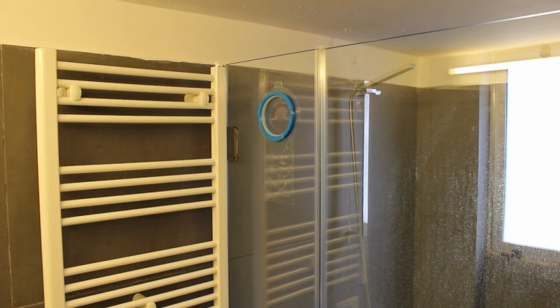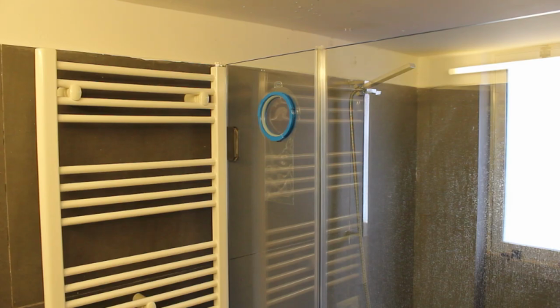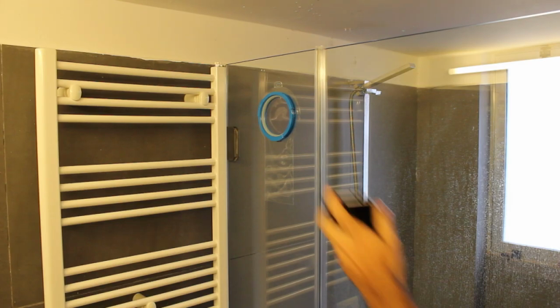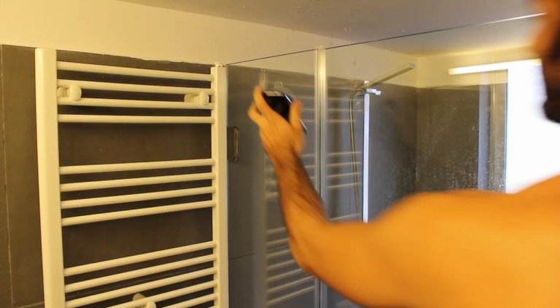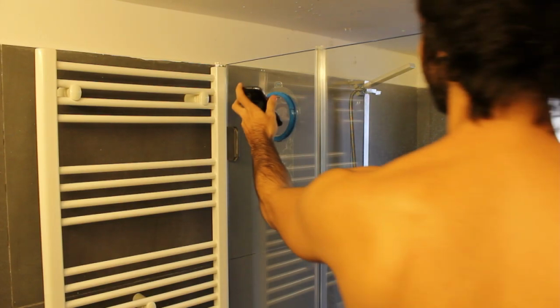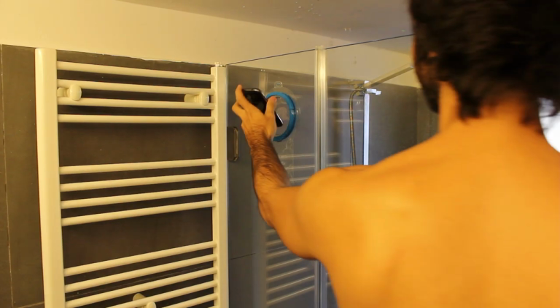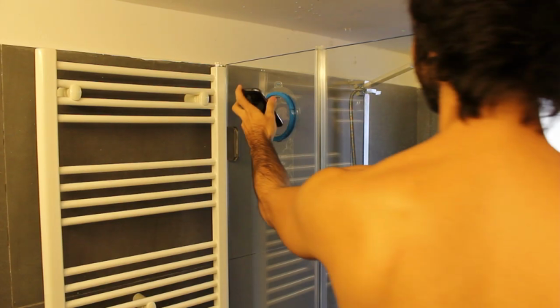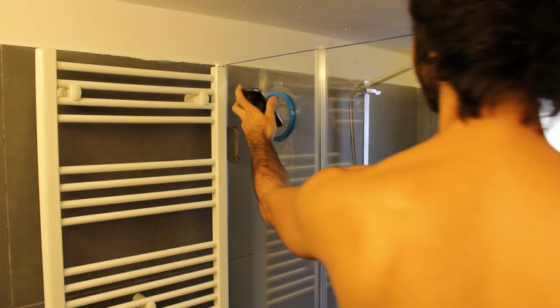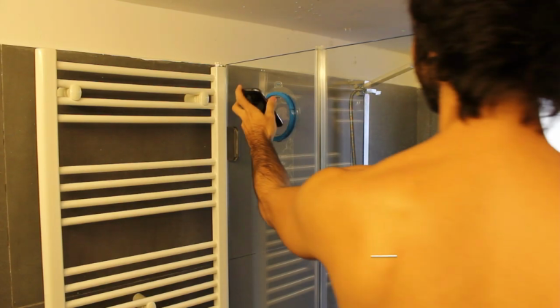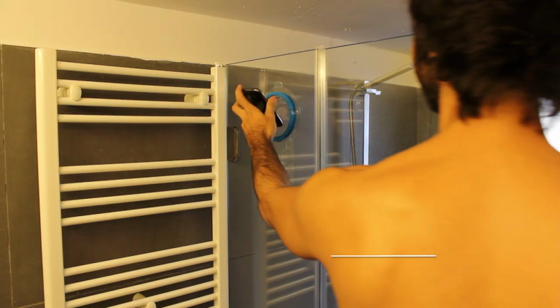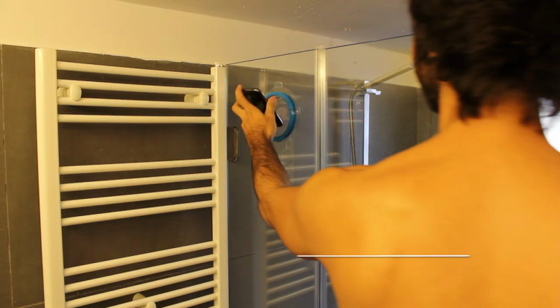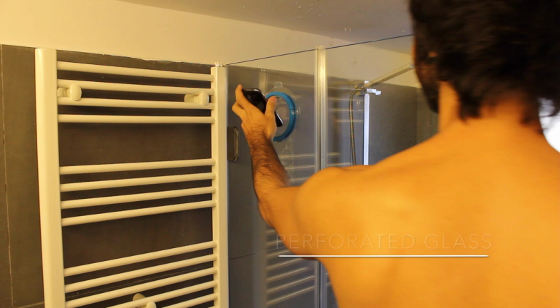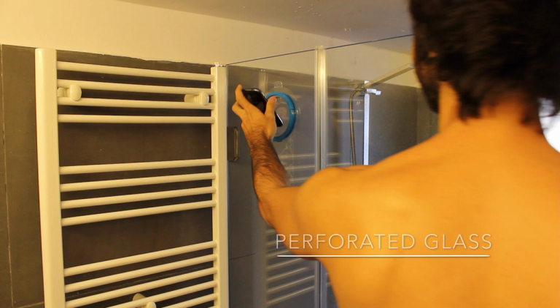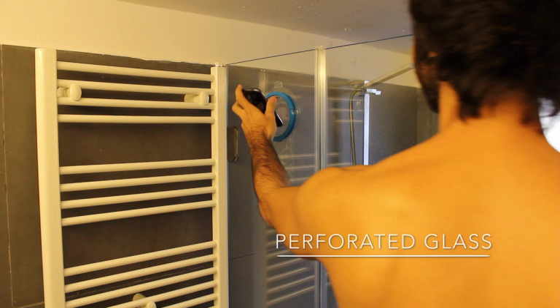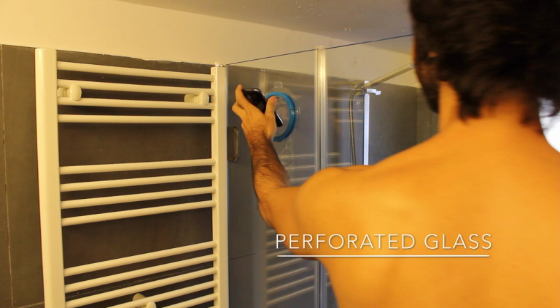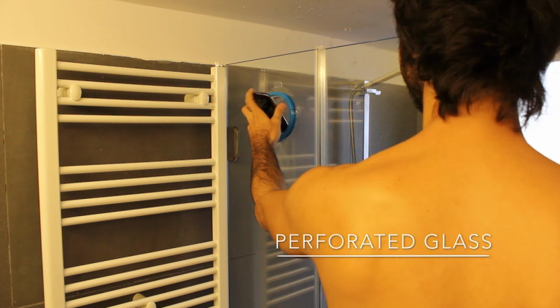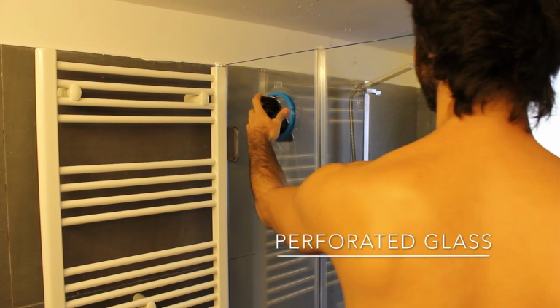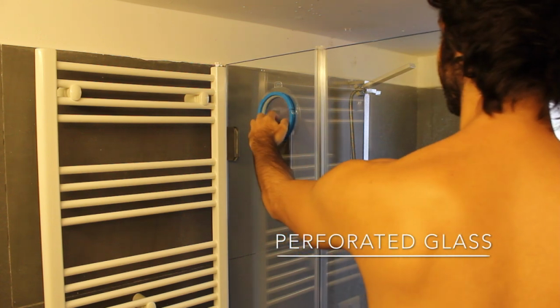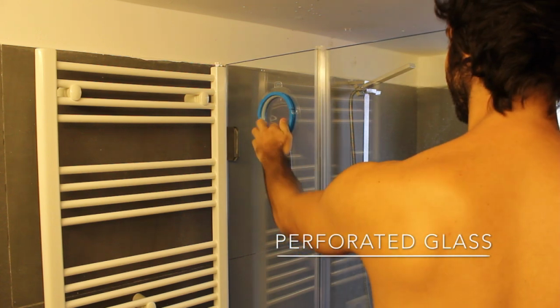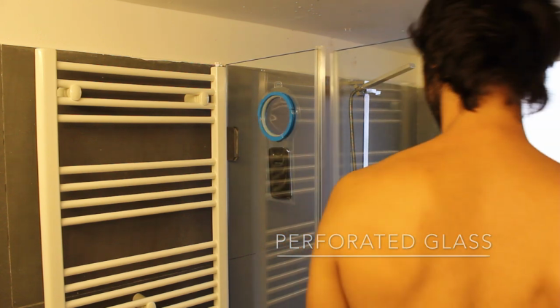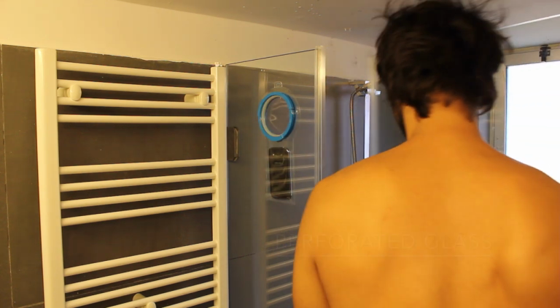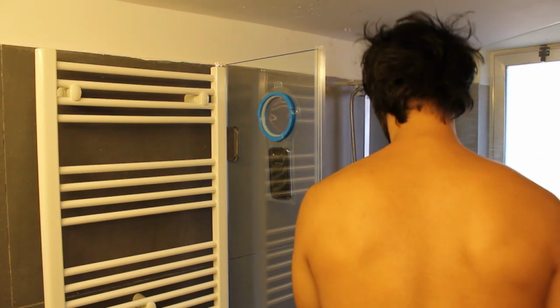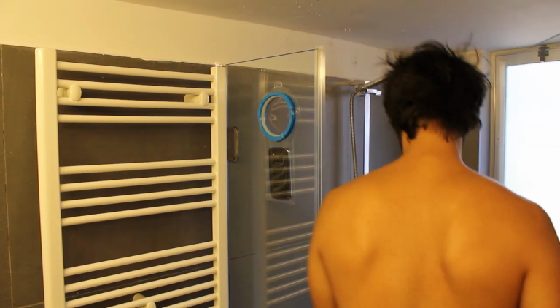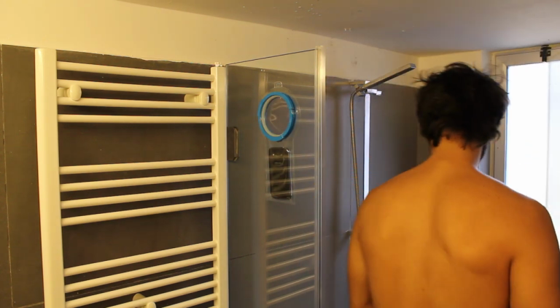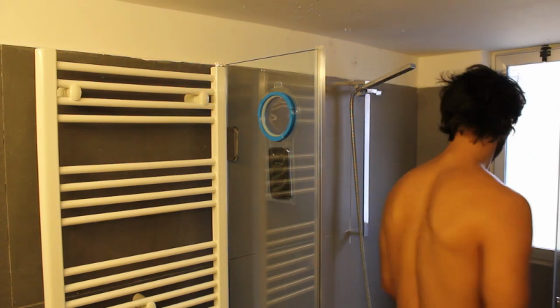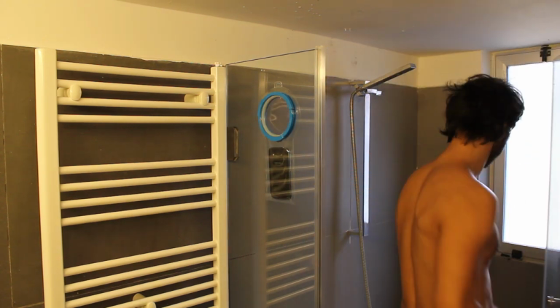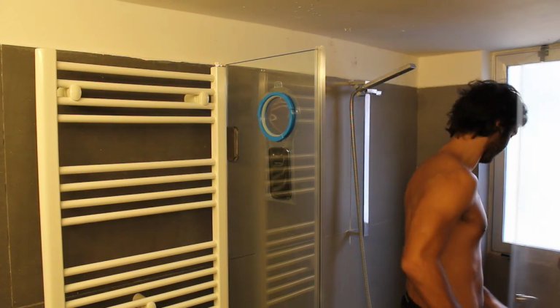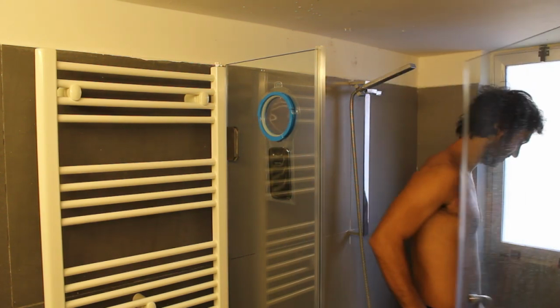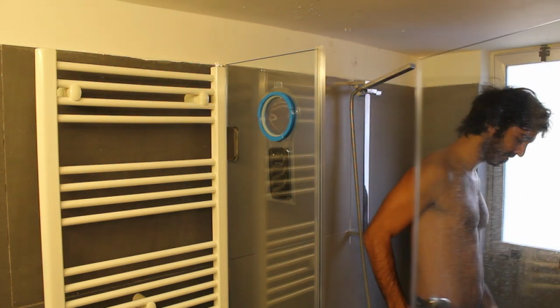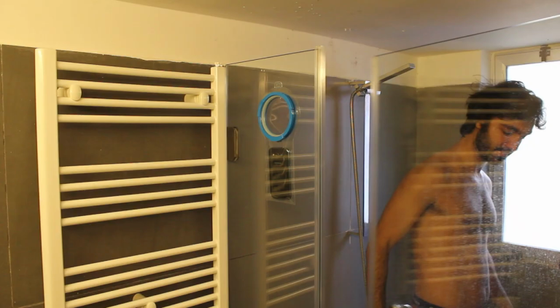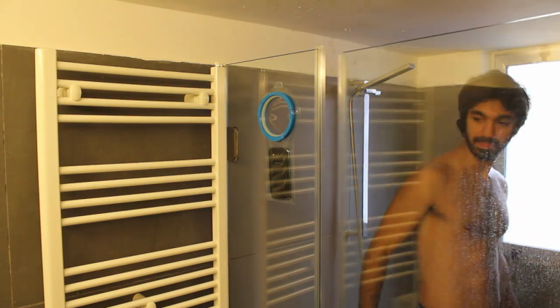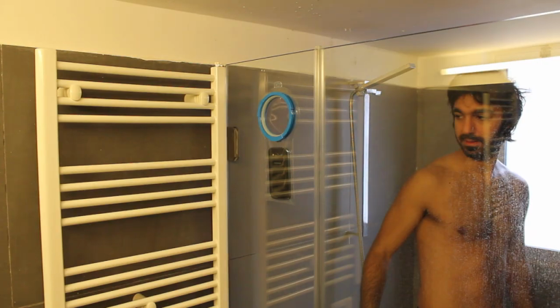Even if you decide to upgrade your shower curtain to a glass pane, you could always ask the glass manufacturer for a 110mm diameter hole where Oya would fit in perfectly.